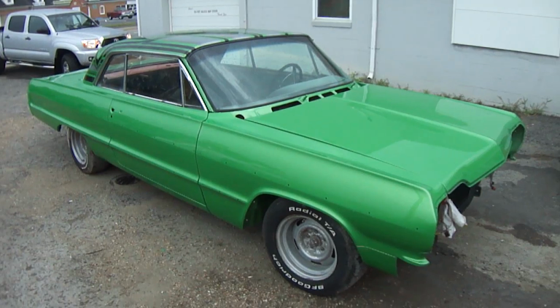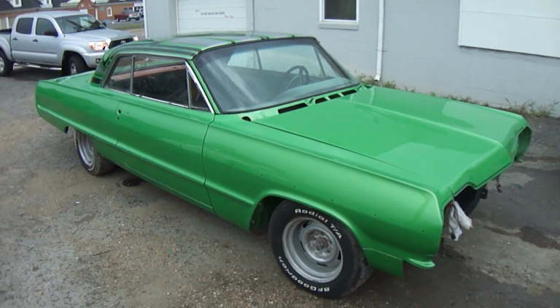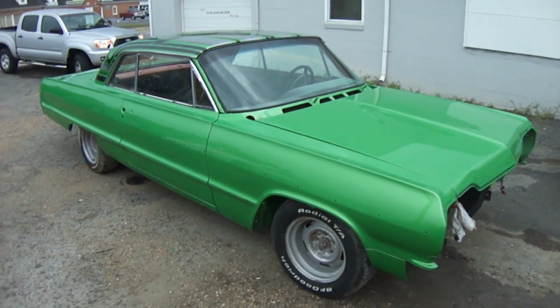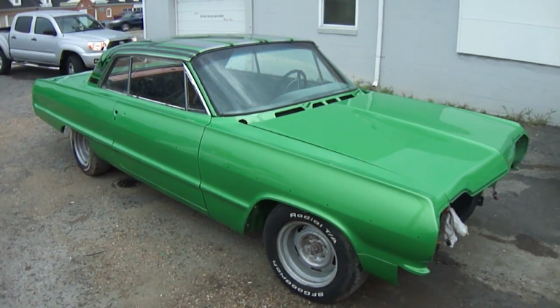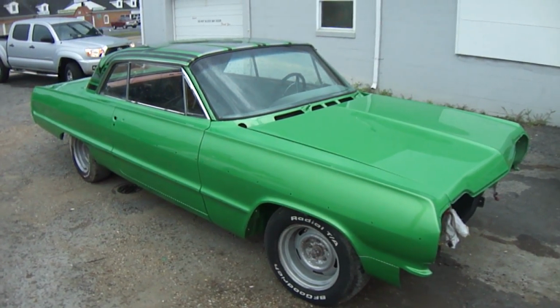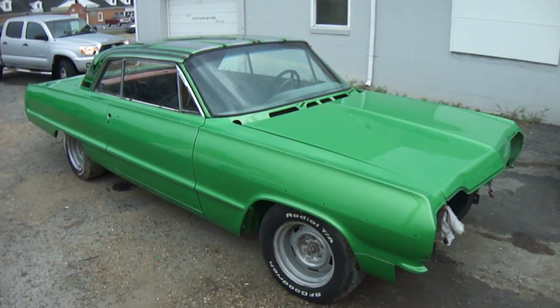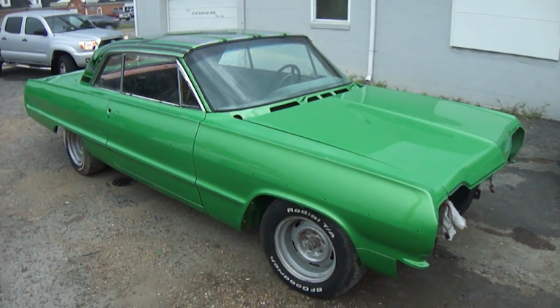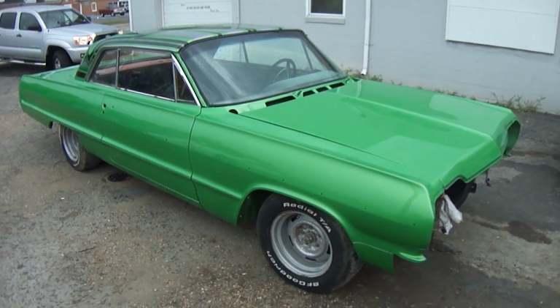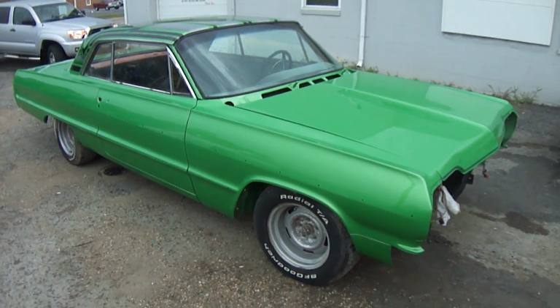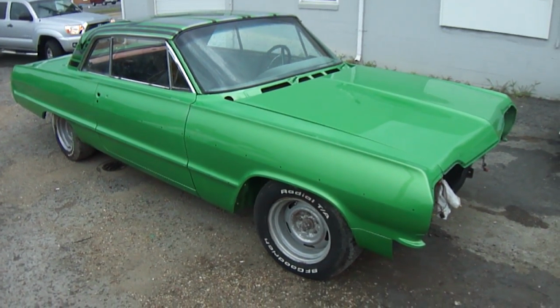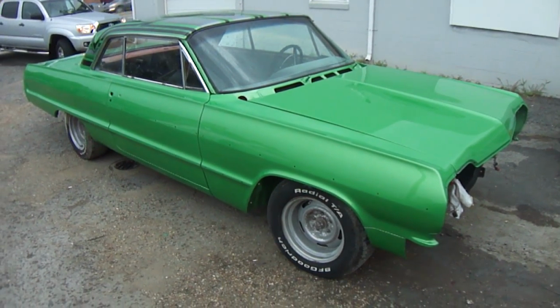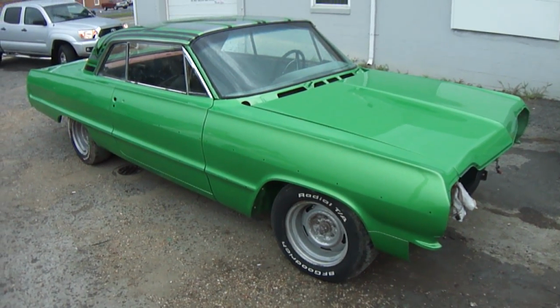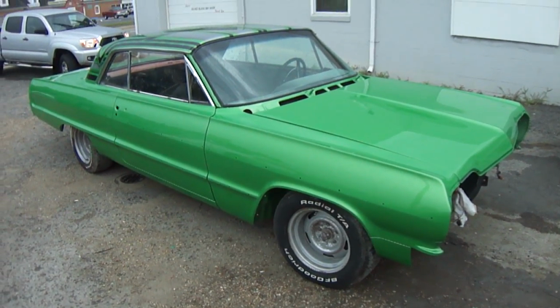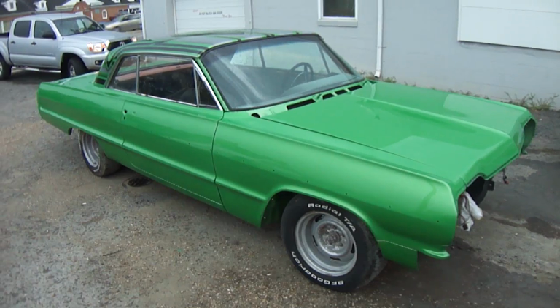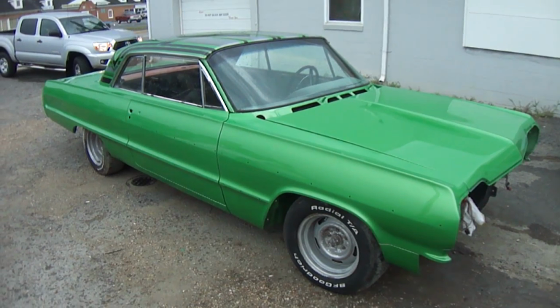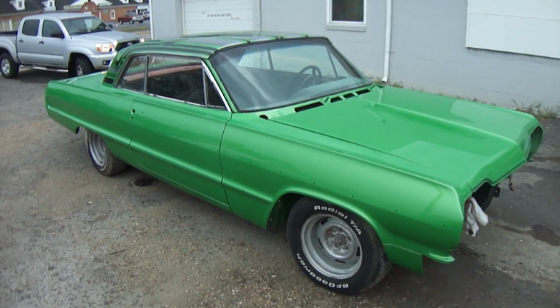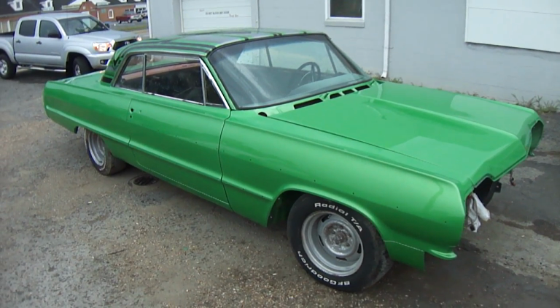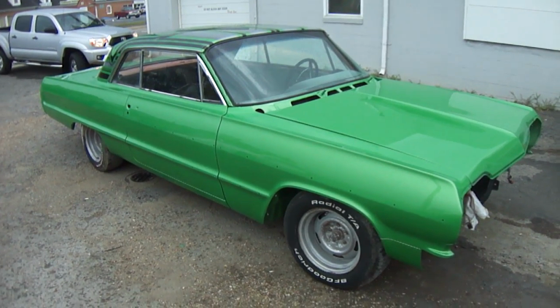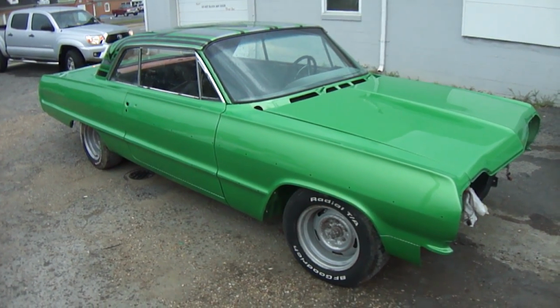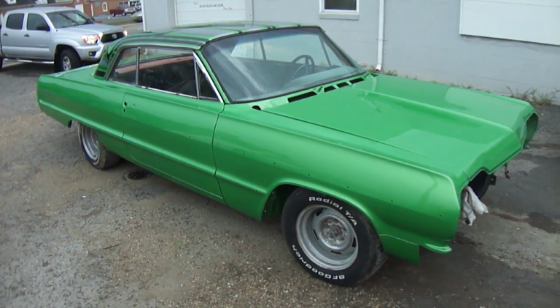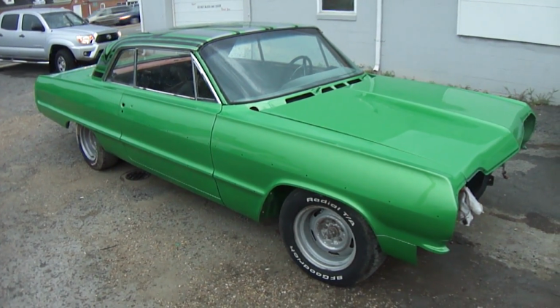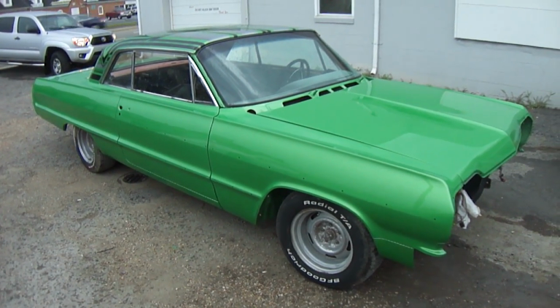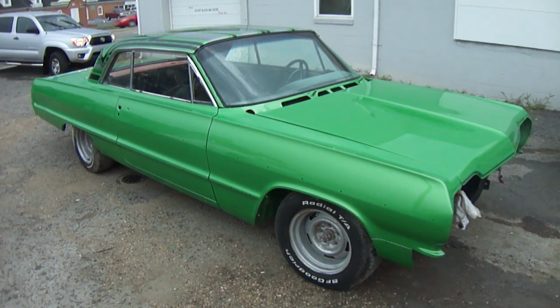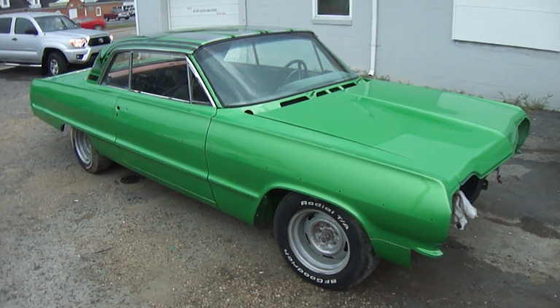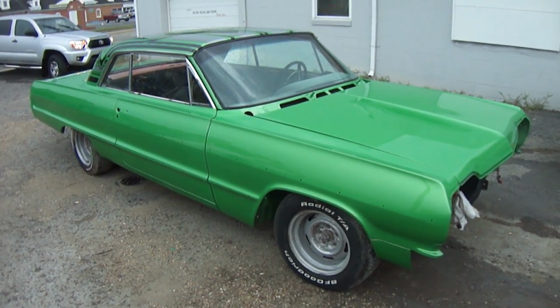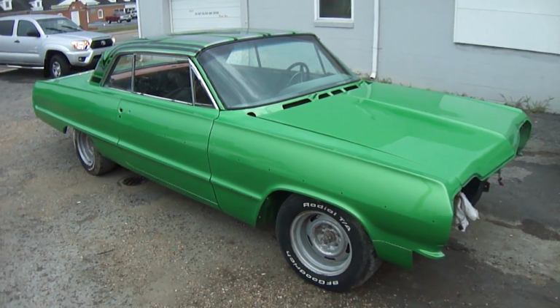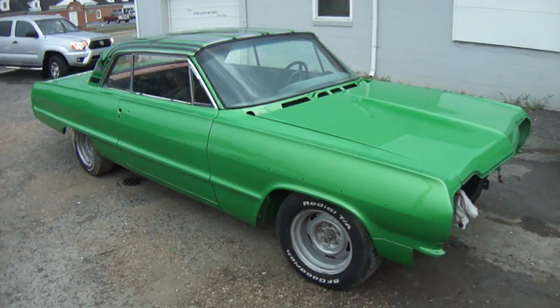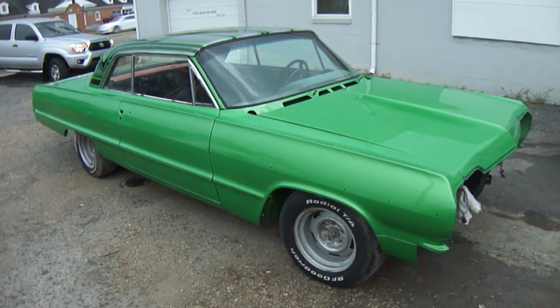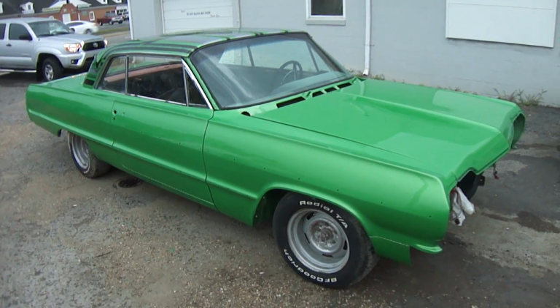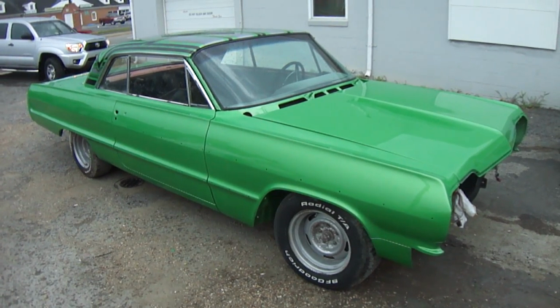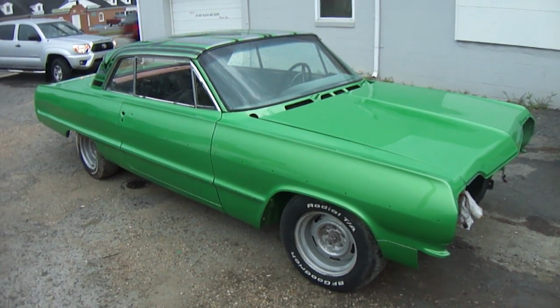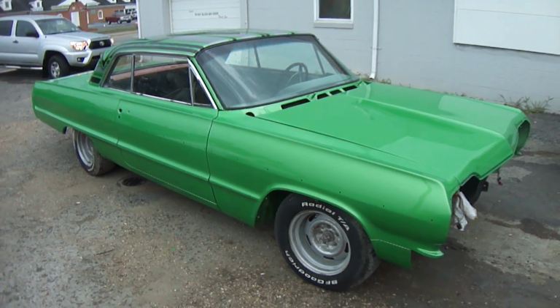What's up? Once again, it's your man Big John, John's Restoration of Virginia Beach, Virginia. Got a 1964 Chevrolet Impala belonging to a guy named Ryan from Street Dreams Low Rider Car Club, Virginia chapter.